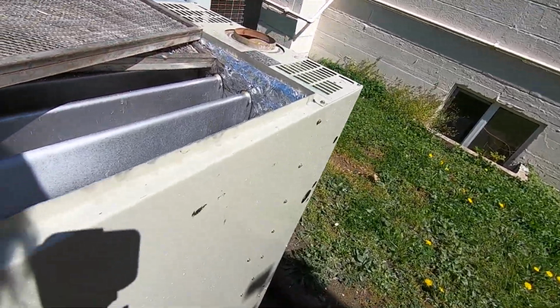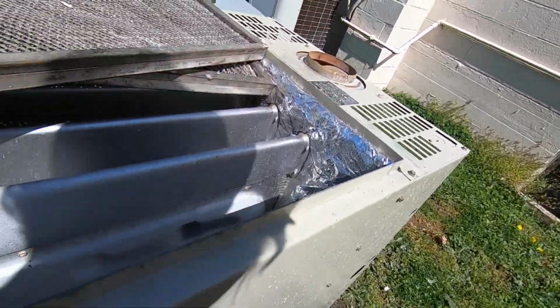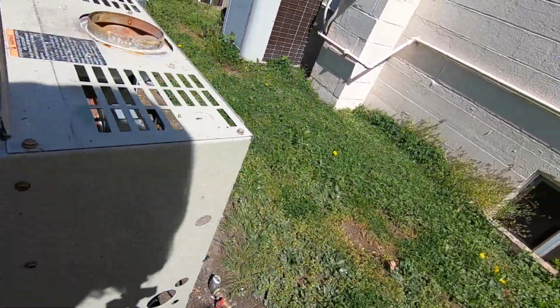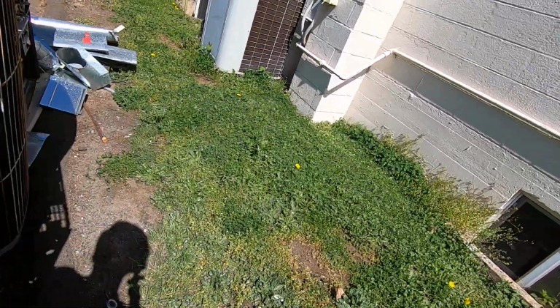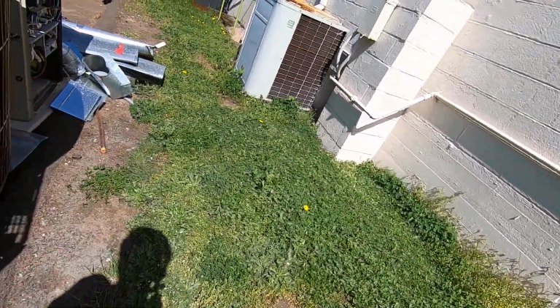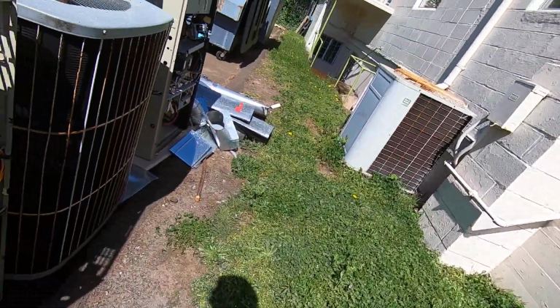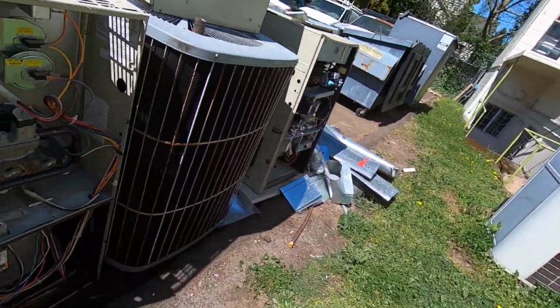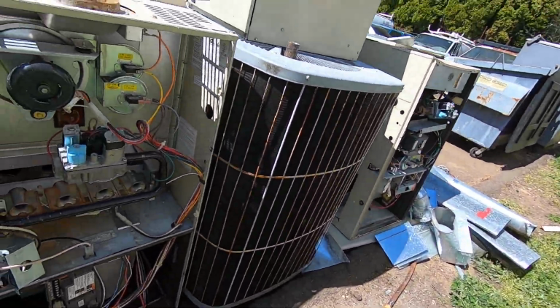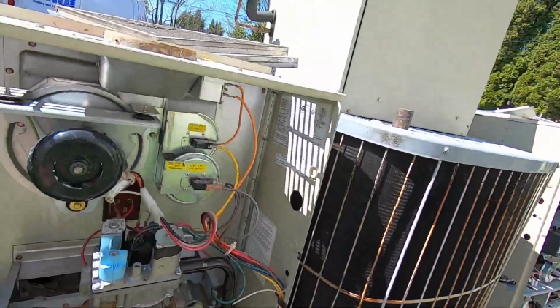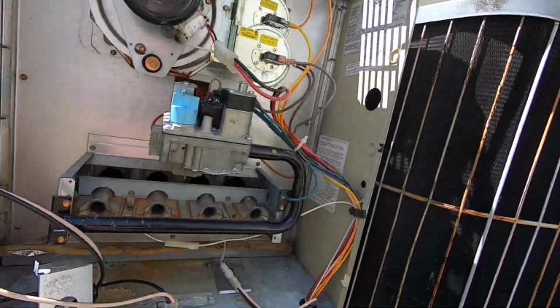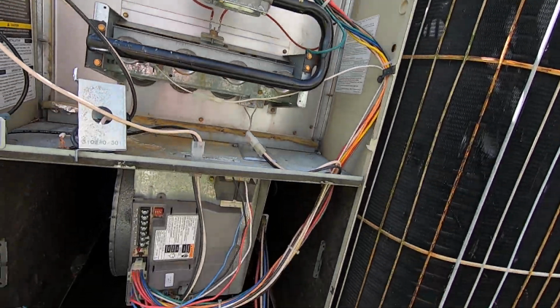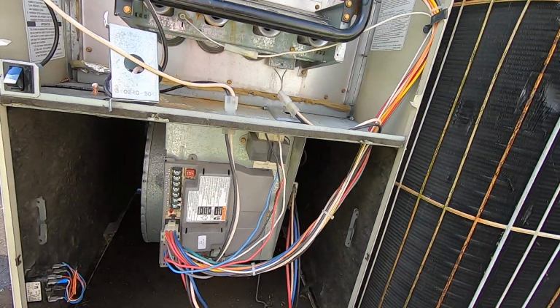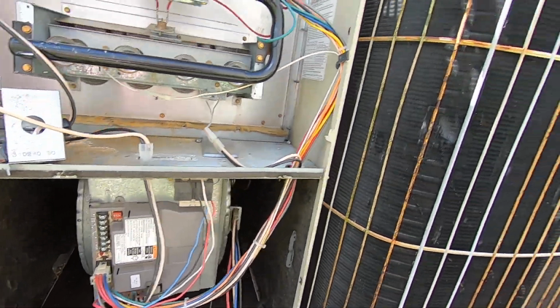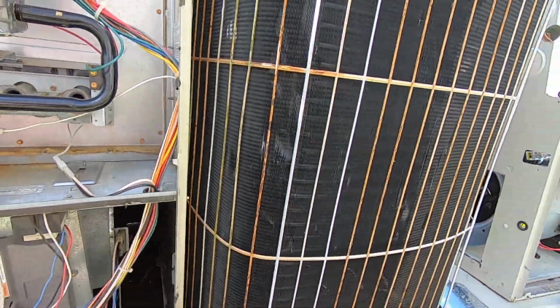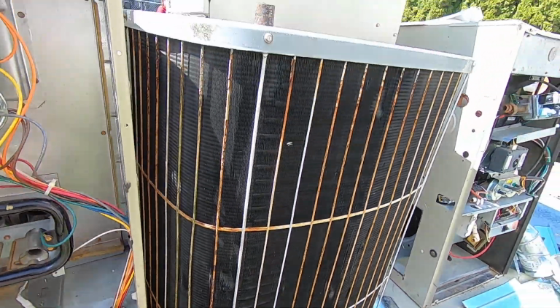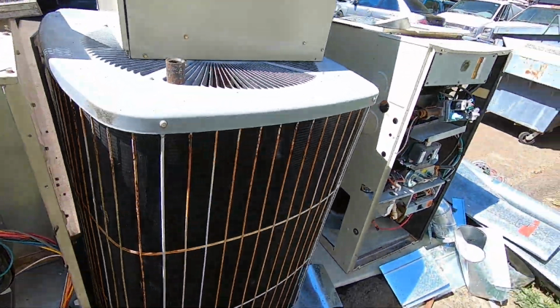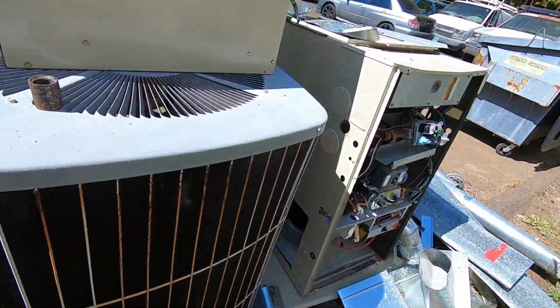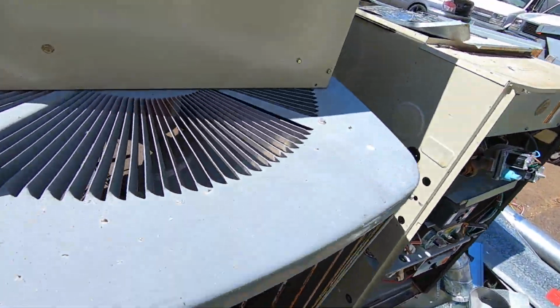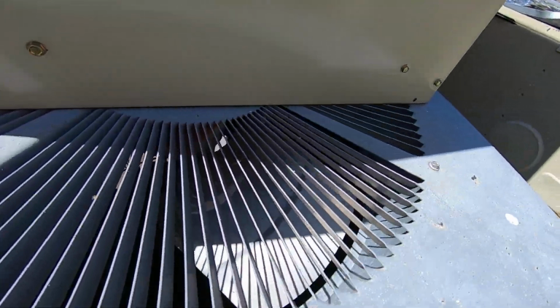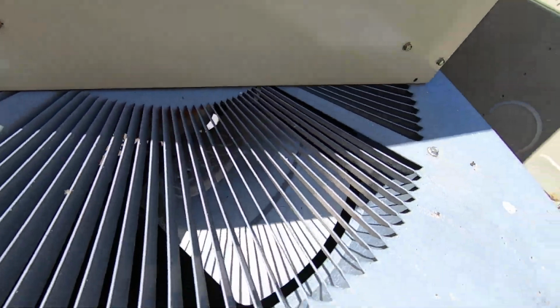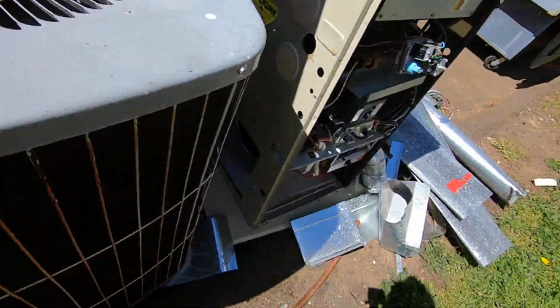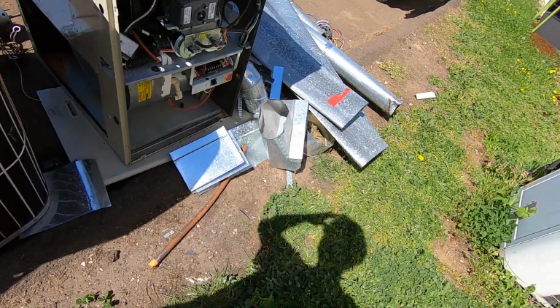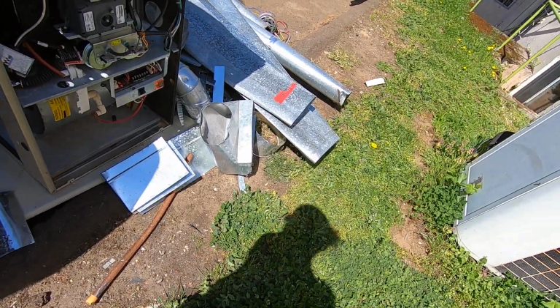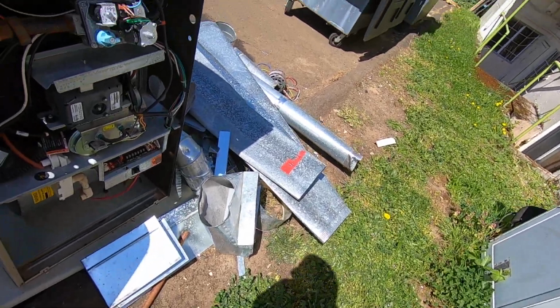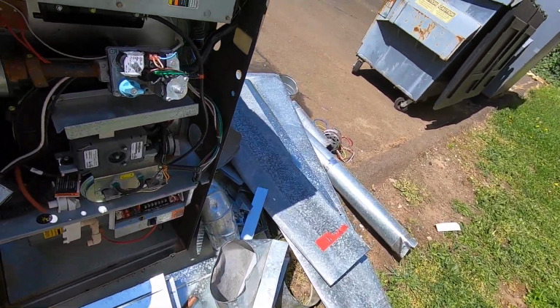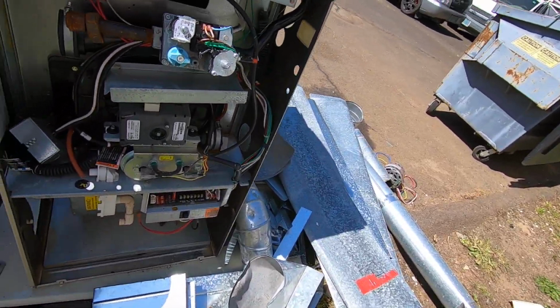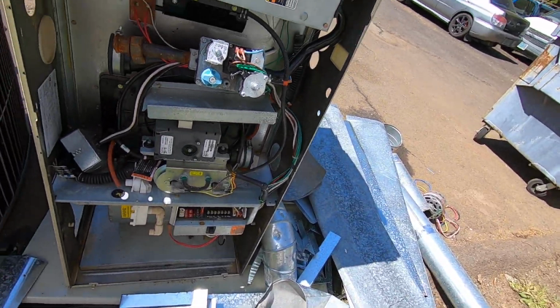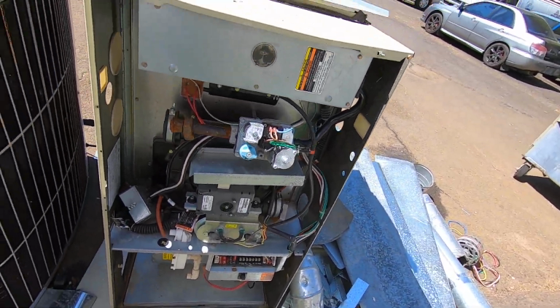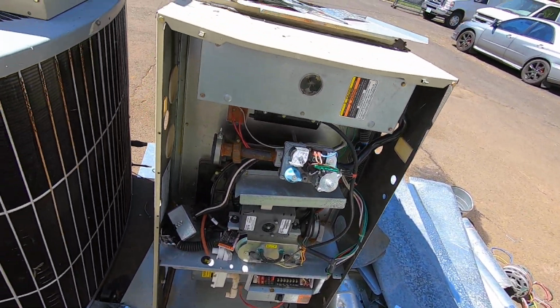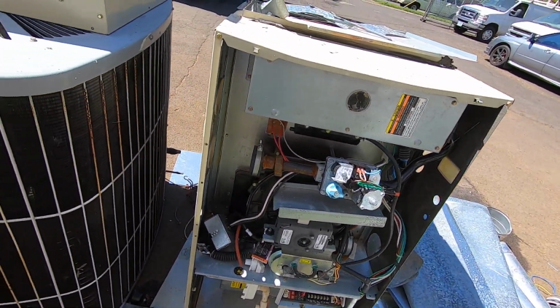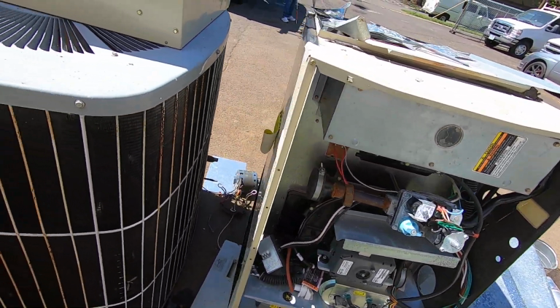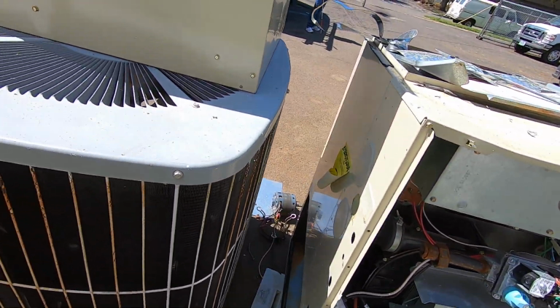Another gas furnace — that's pretty cool. Another gas furnace here too; this is probably a dual fuel system.